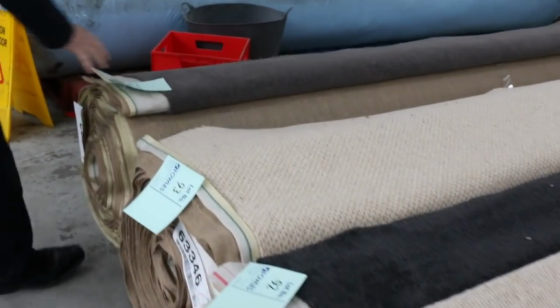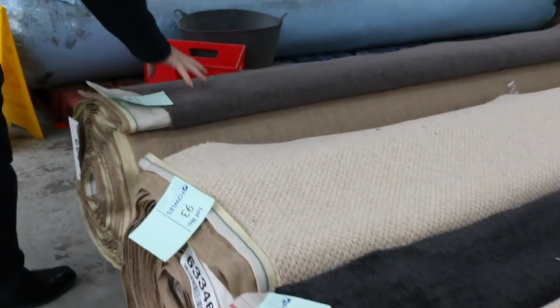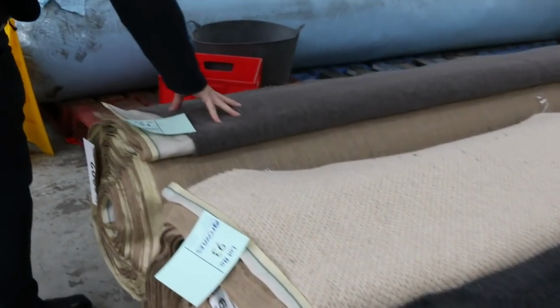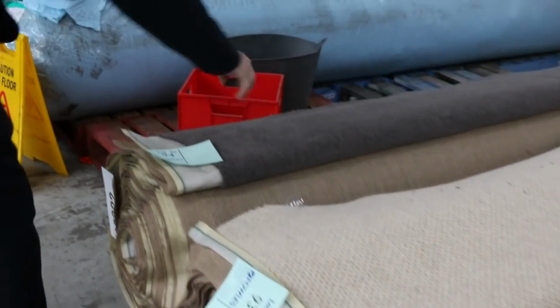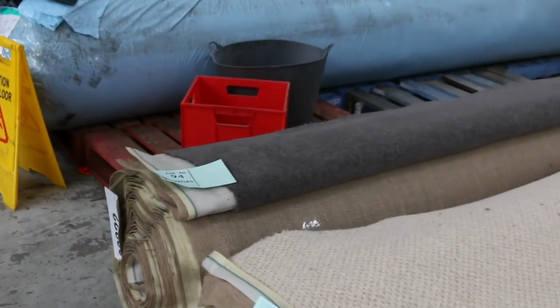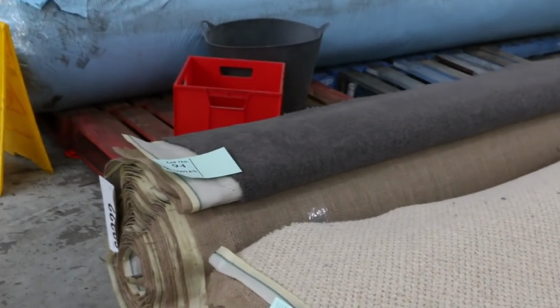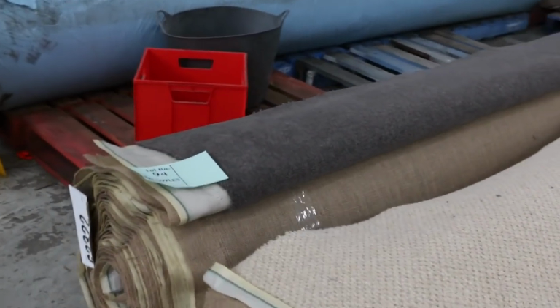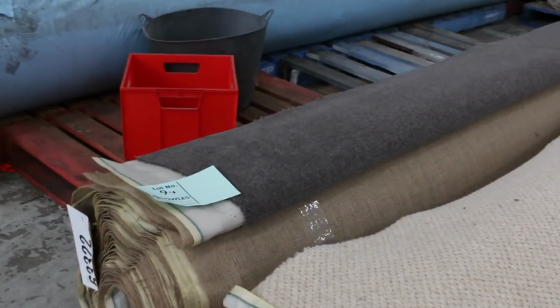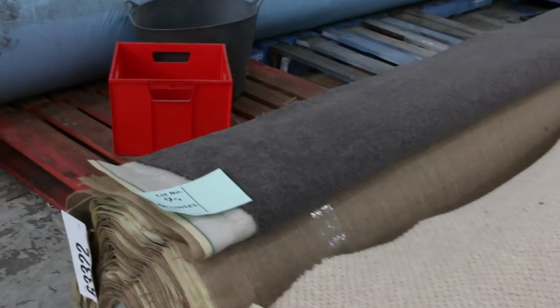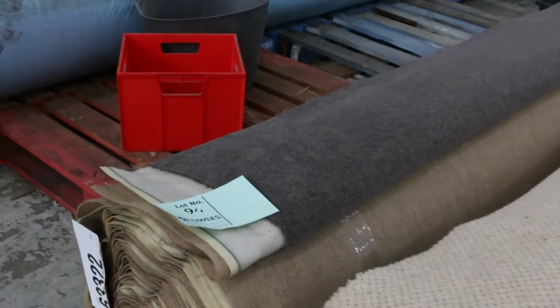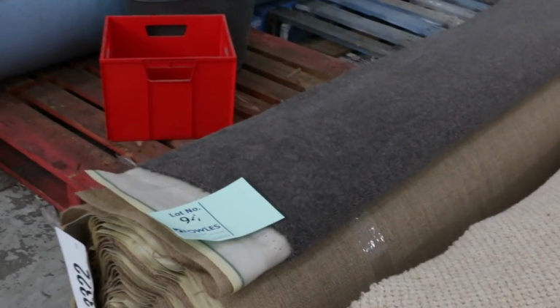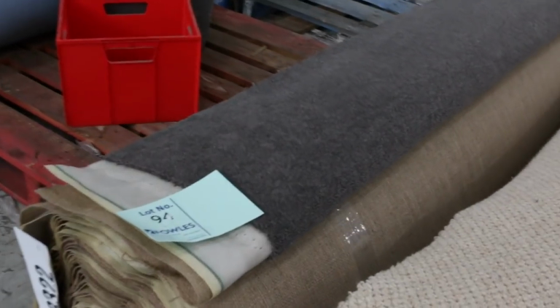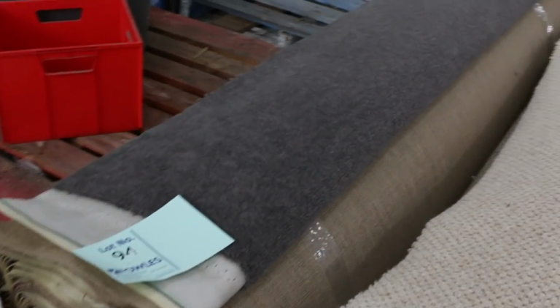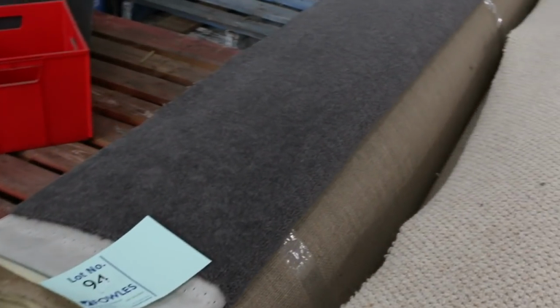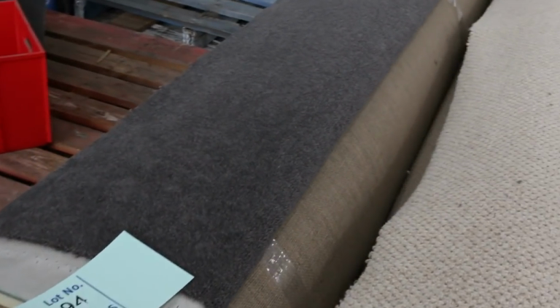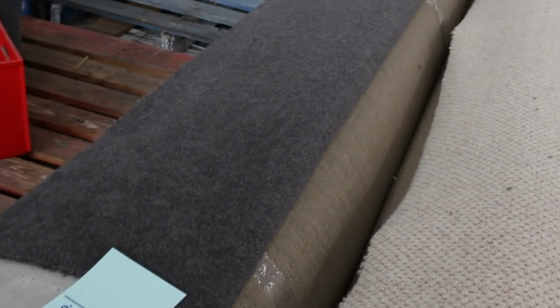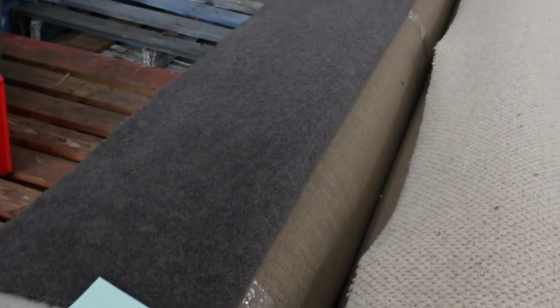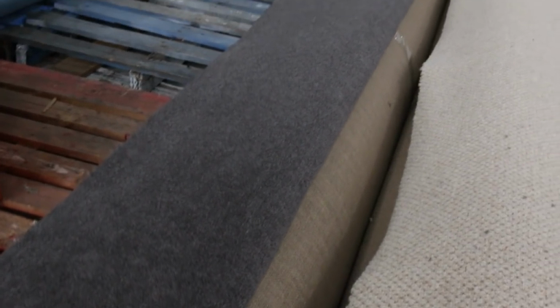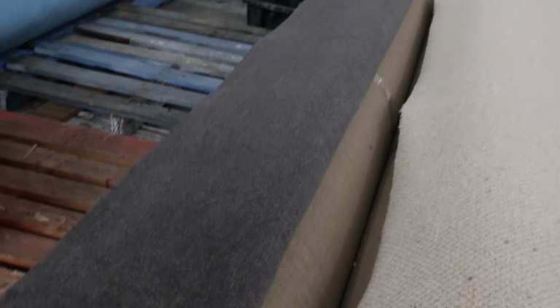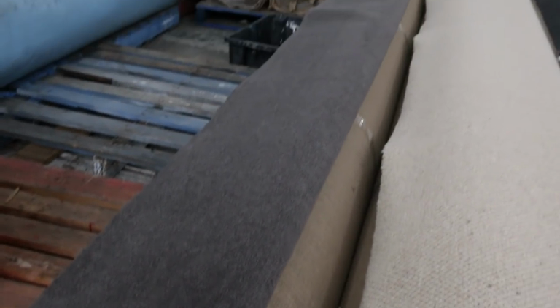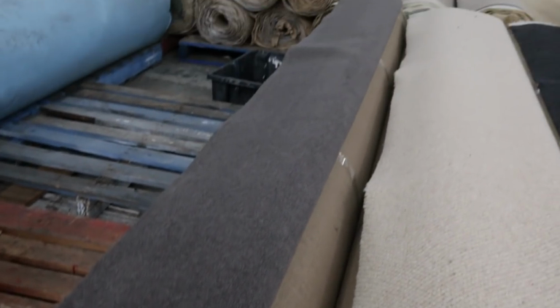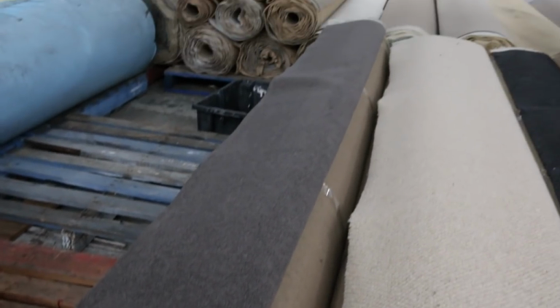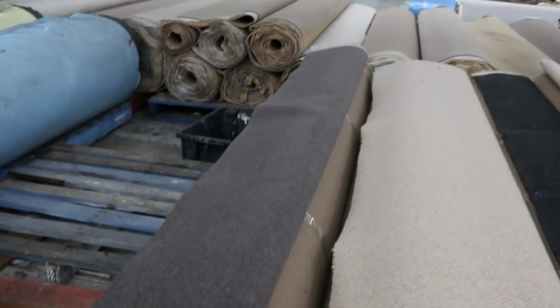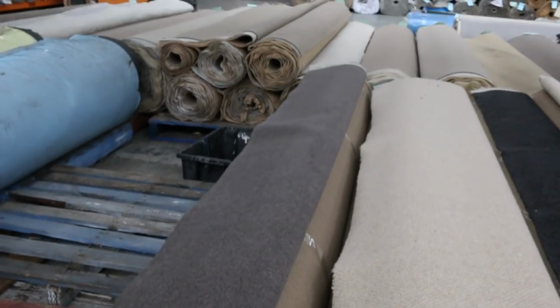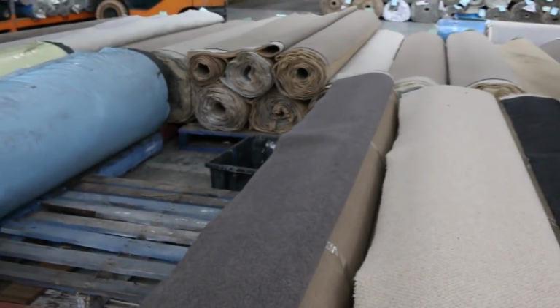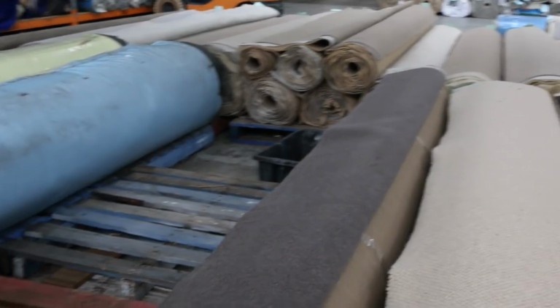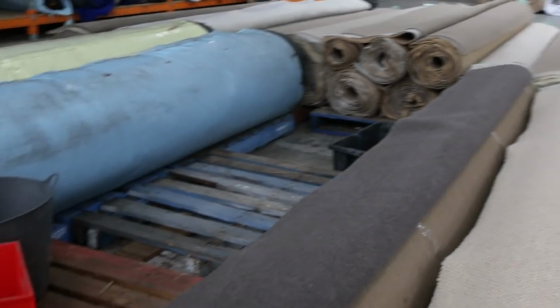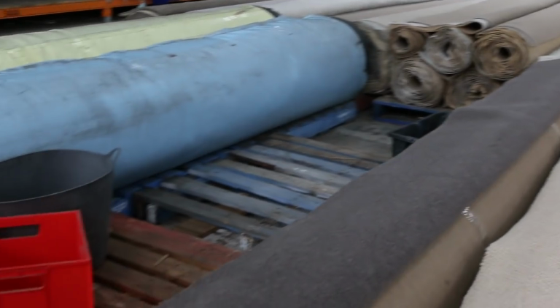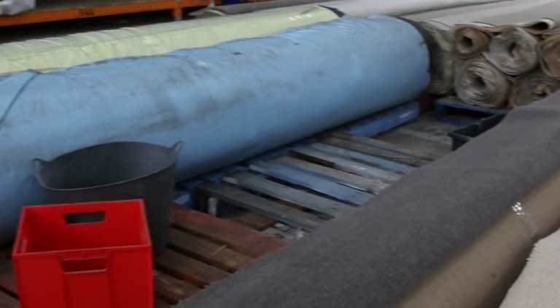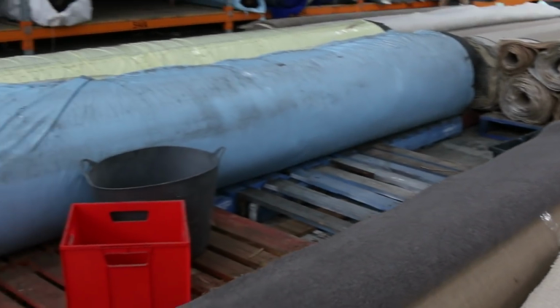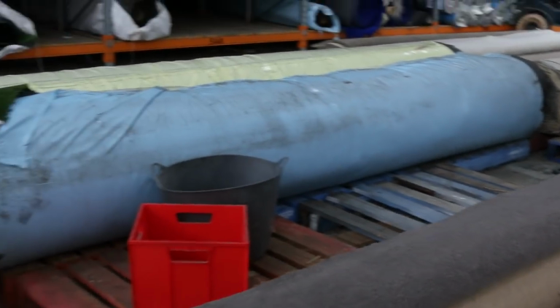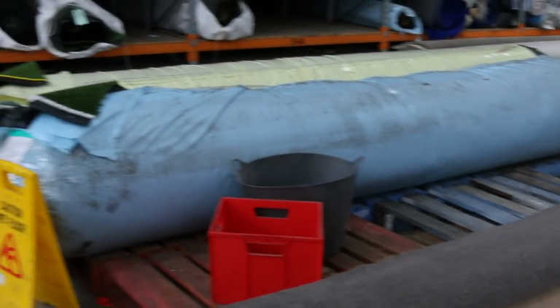Lot number 94 — have a look at that one. That's a nice wool carpet, a wool blend. It's 20 metres in a nice grey colour. I'm thinking somewhere around $30 to $40 a metre for that.